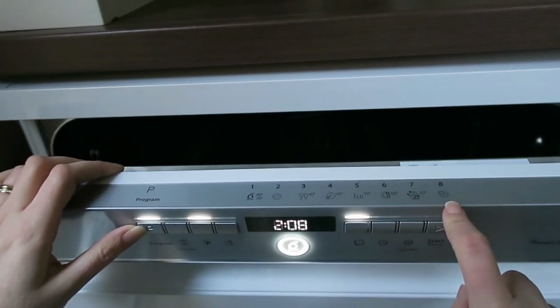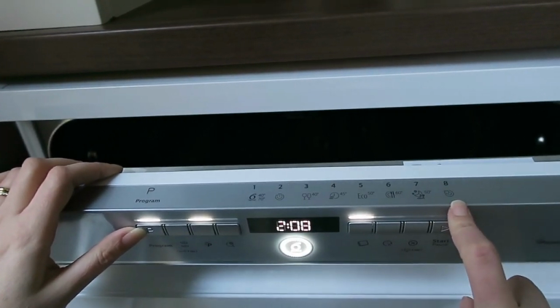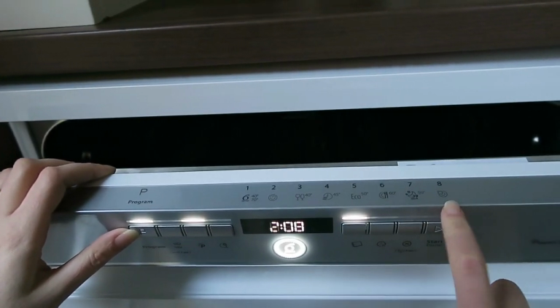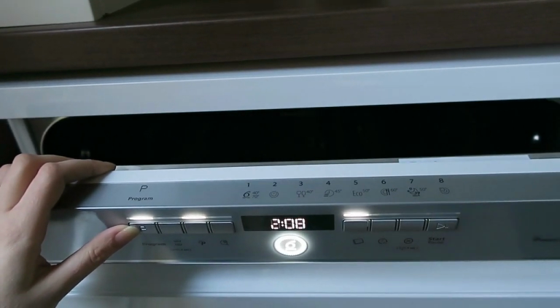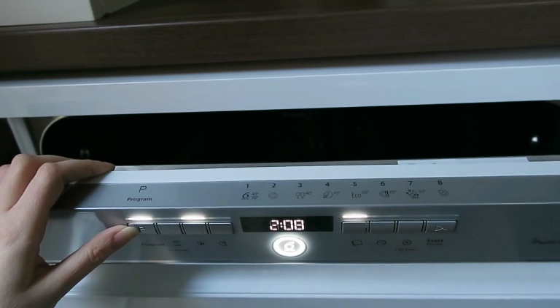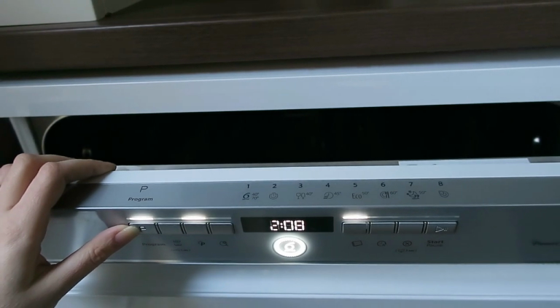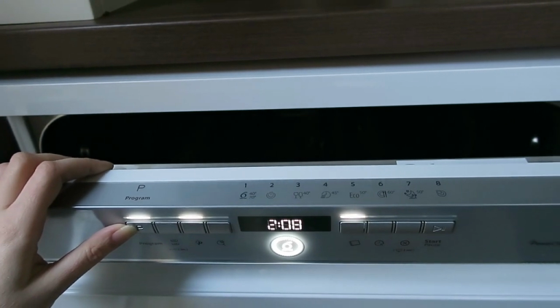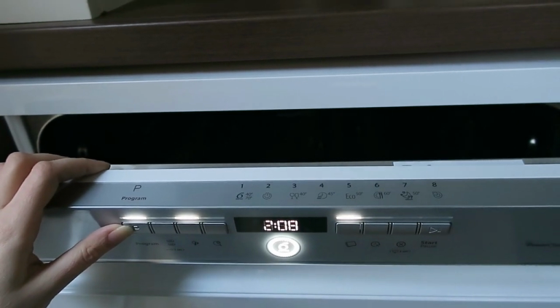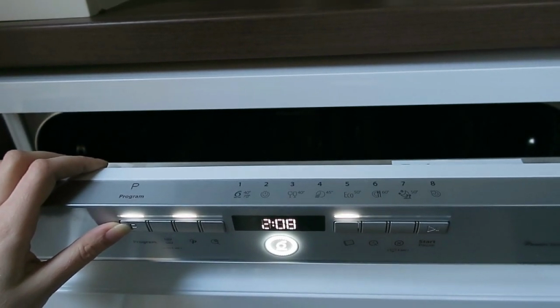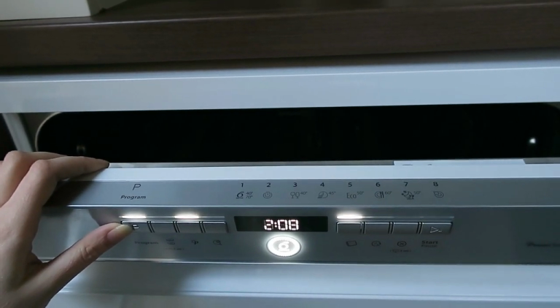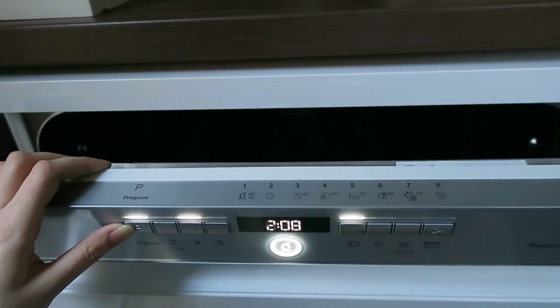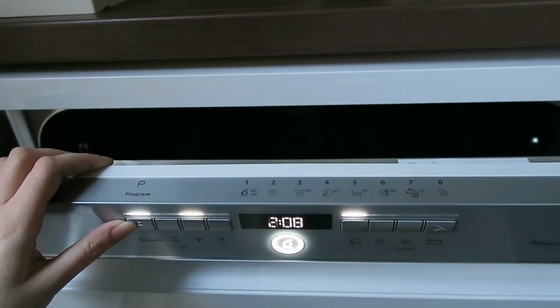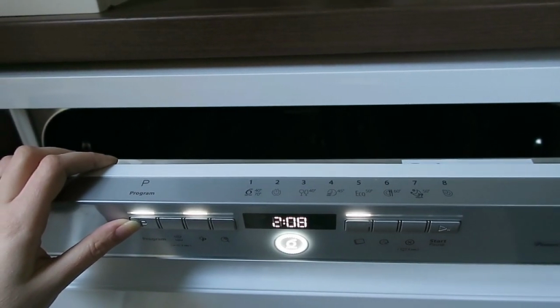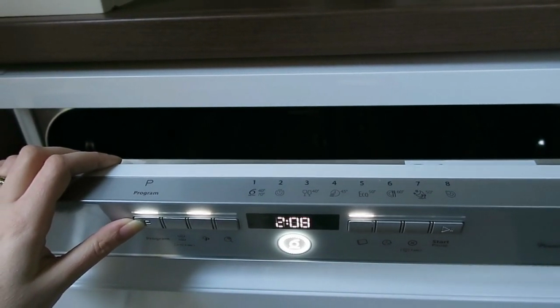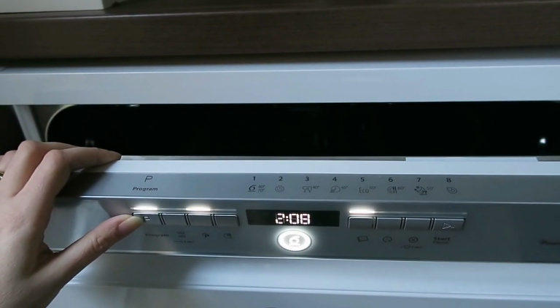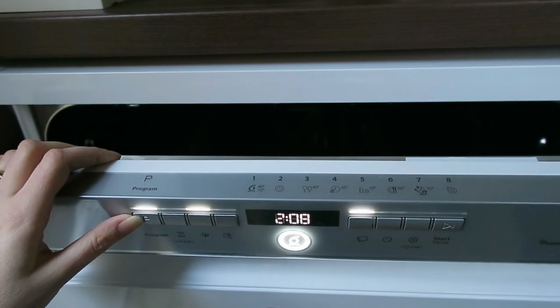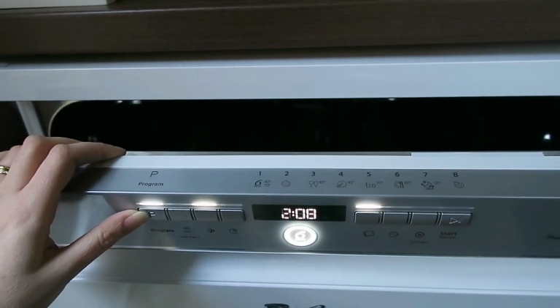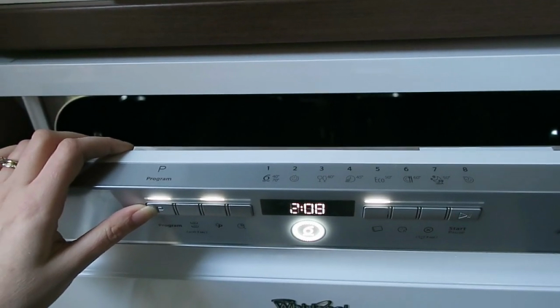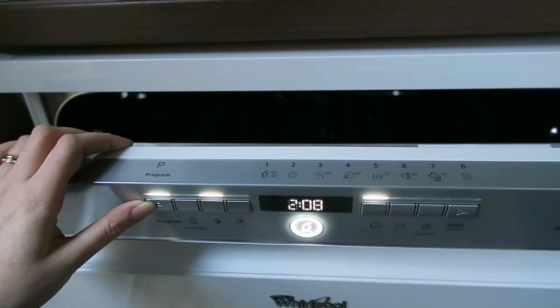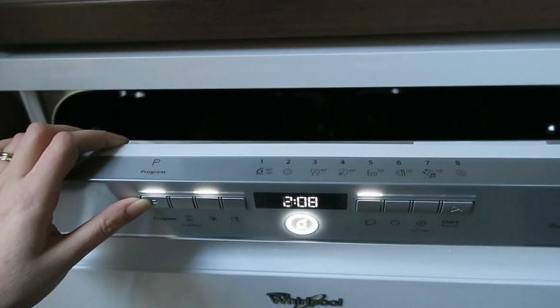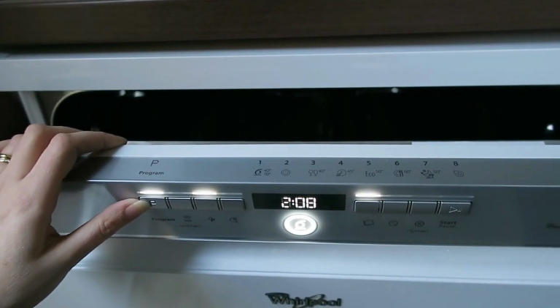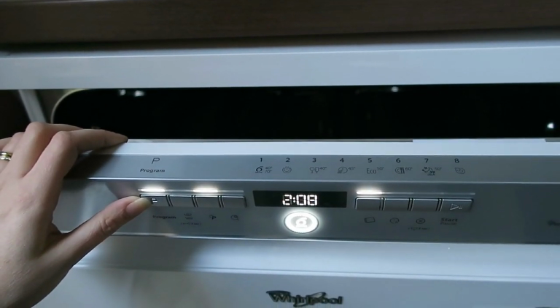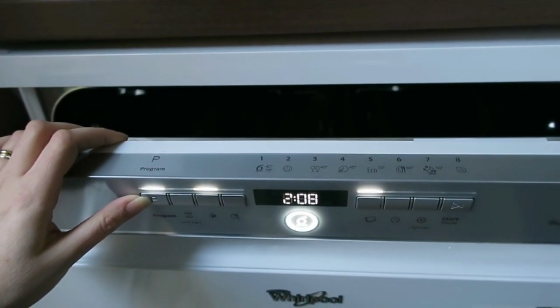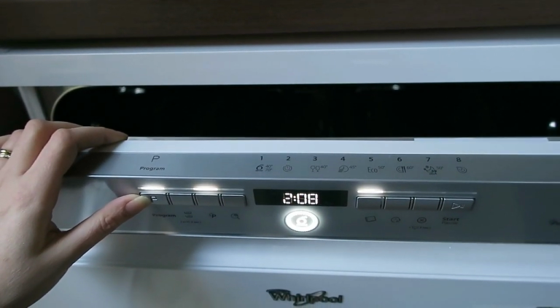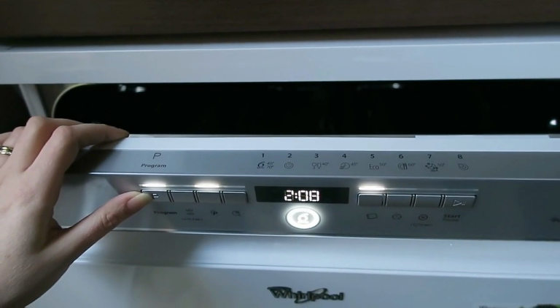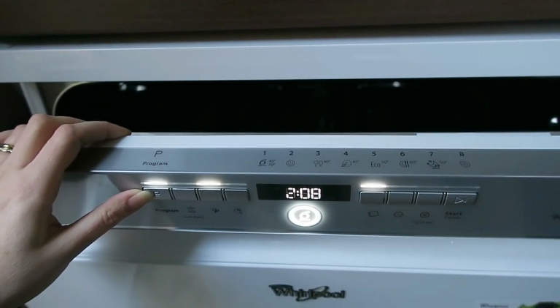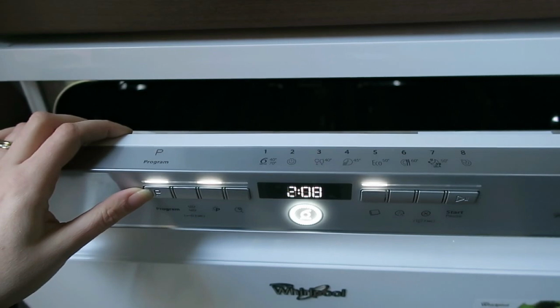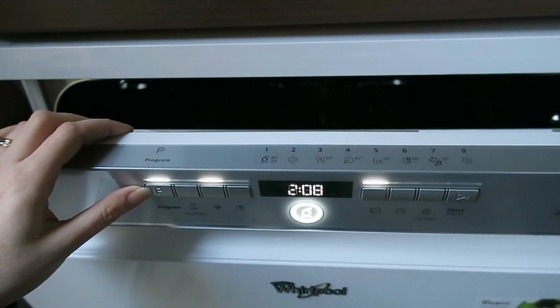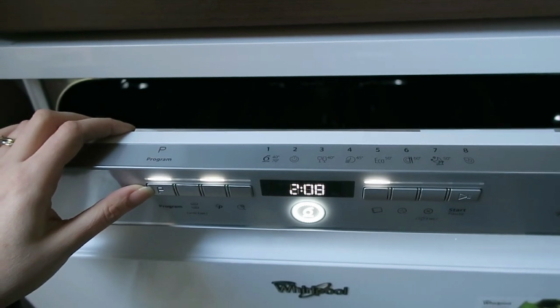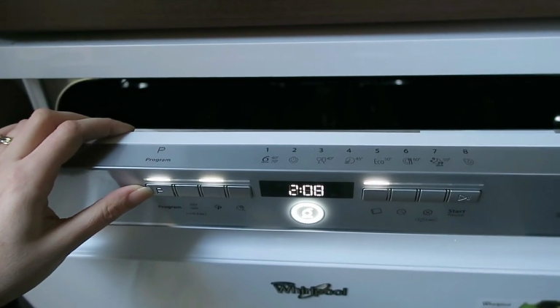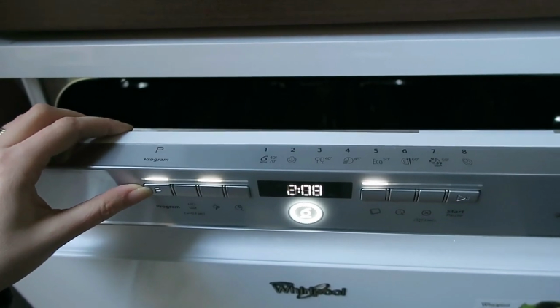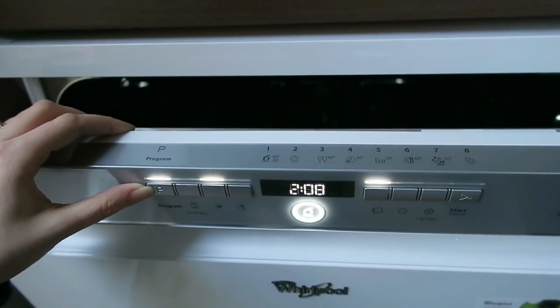The other interesting one is number eight, which is a steam option. We forgot to put some plates in the dishwasher the other night and they got left another day, so we used the steam option to give it a really good clean and they came out absolutely sparkling. It works fantastic for really dried-on dirt.